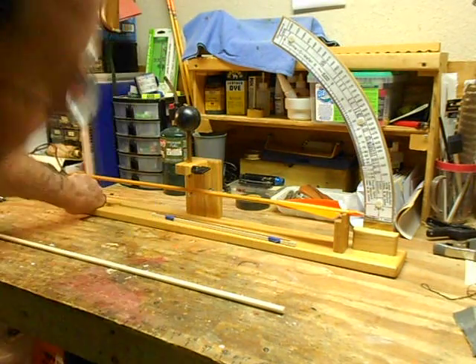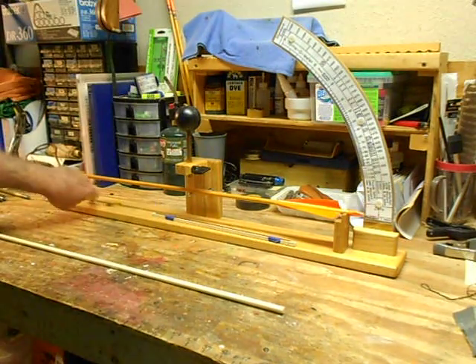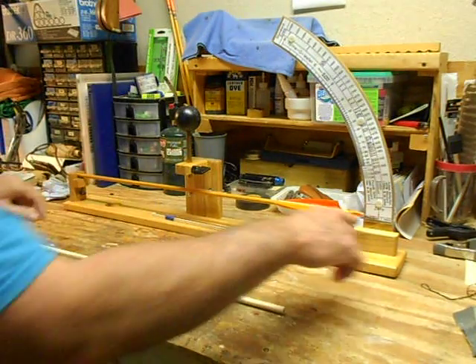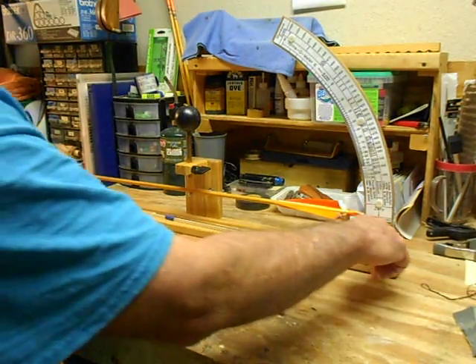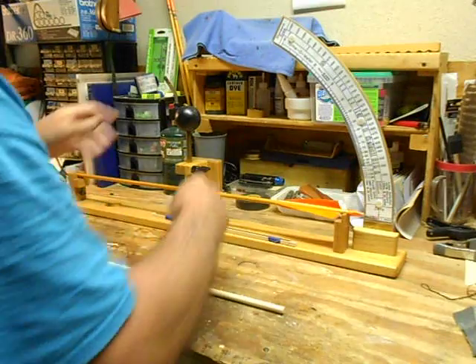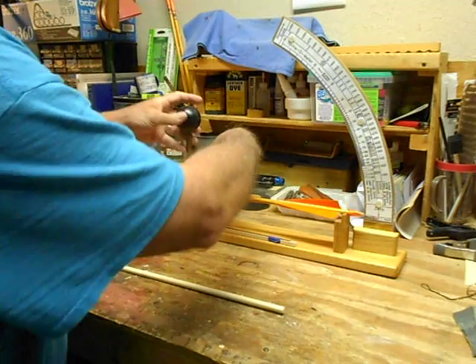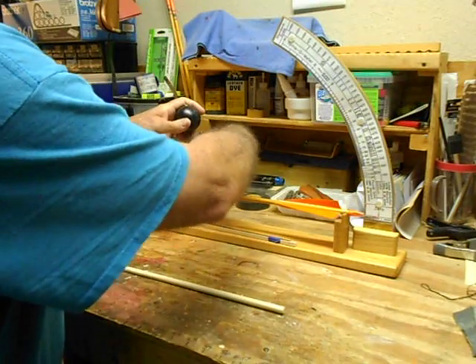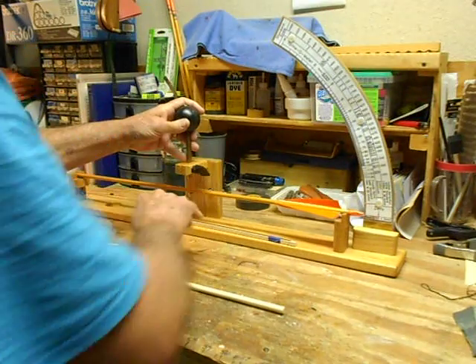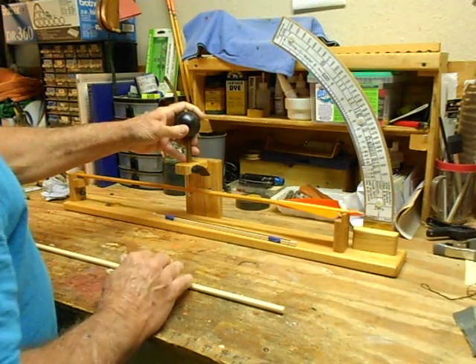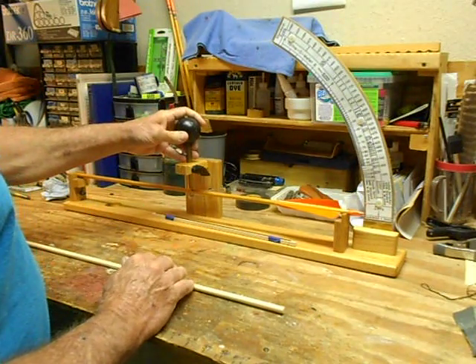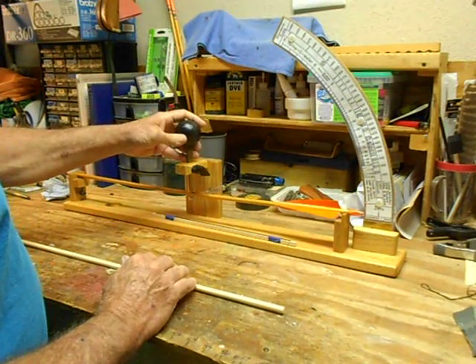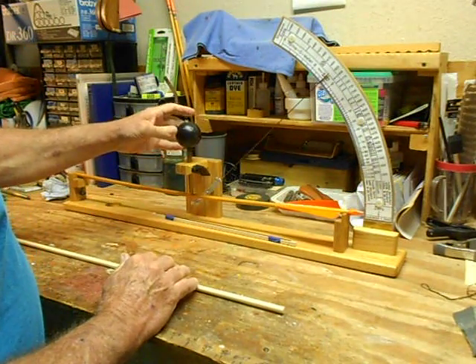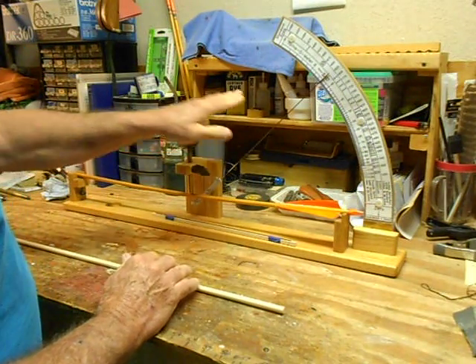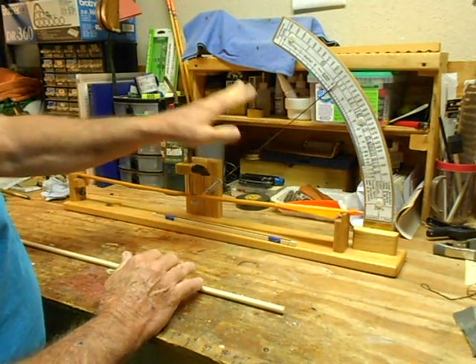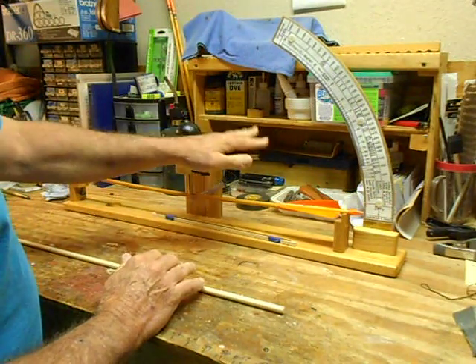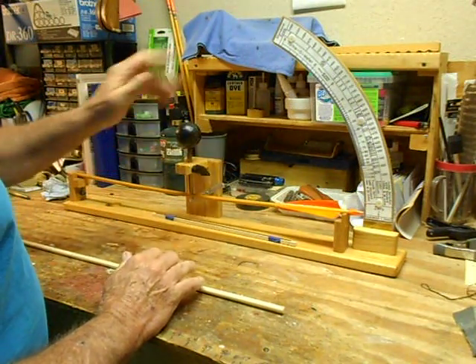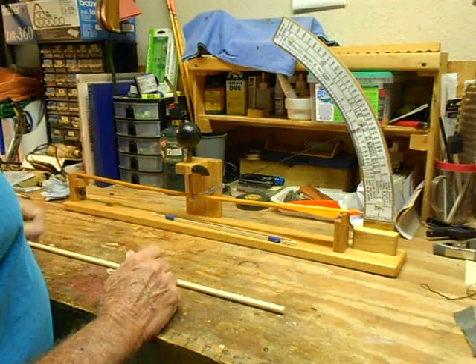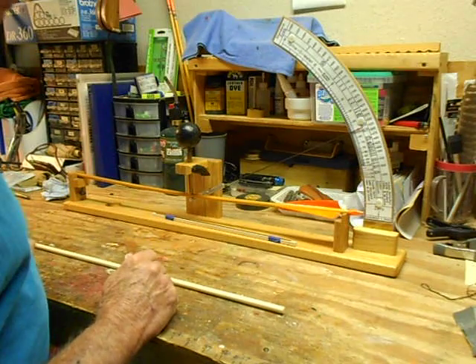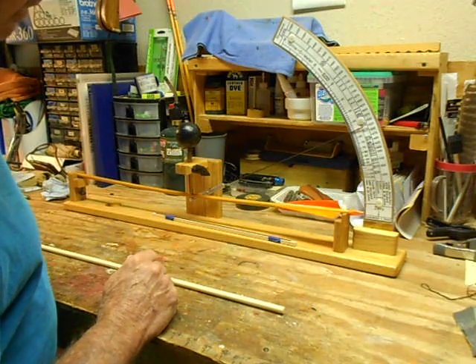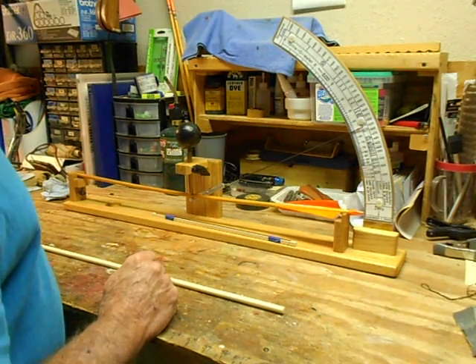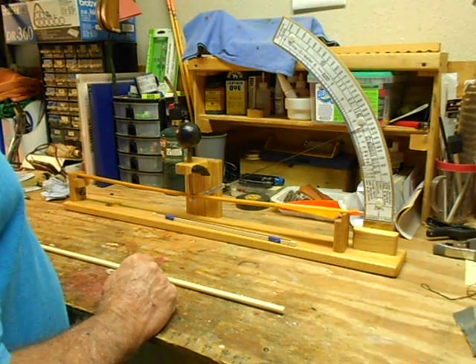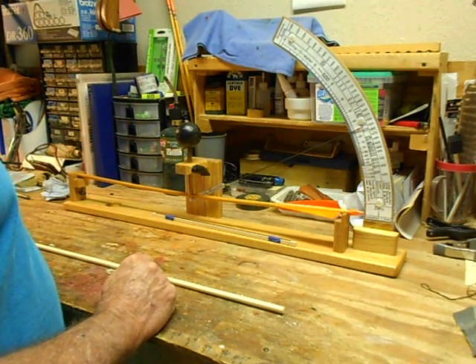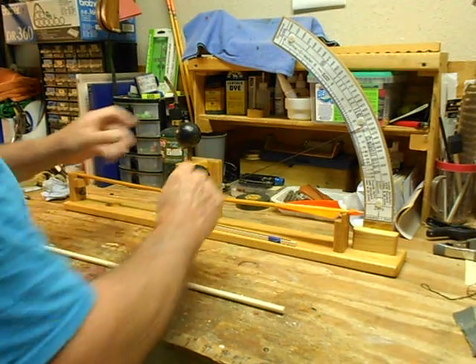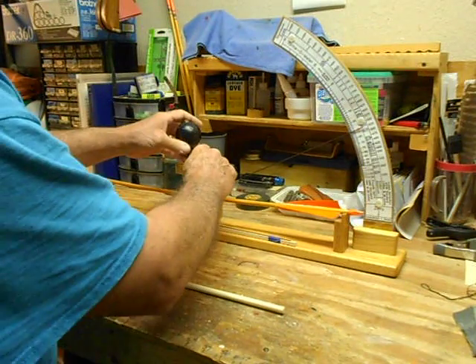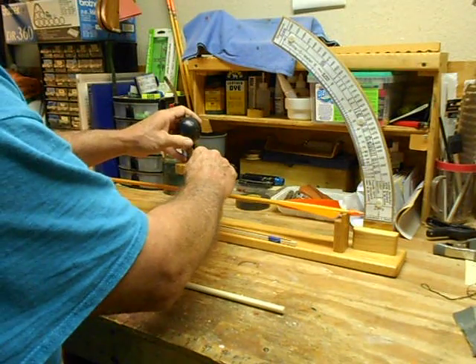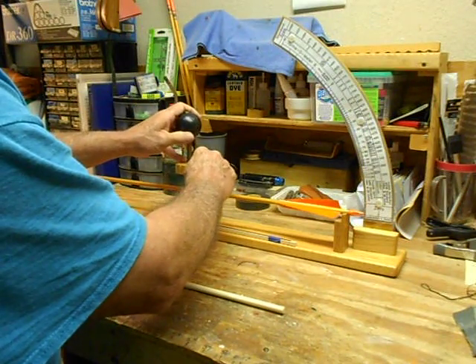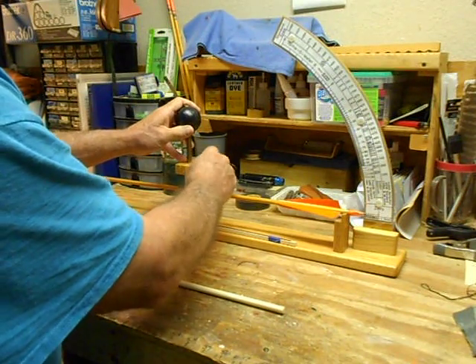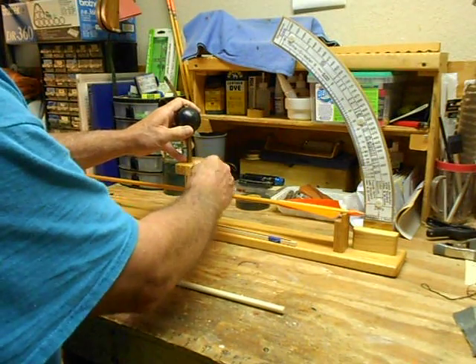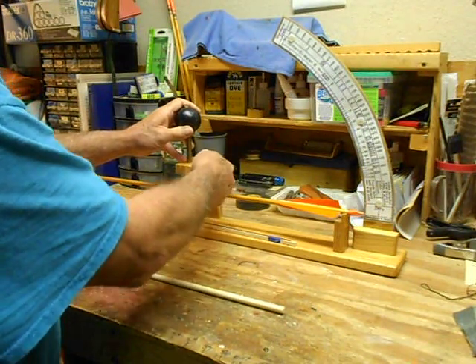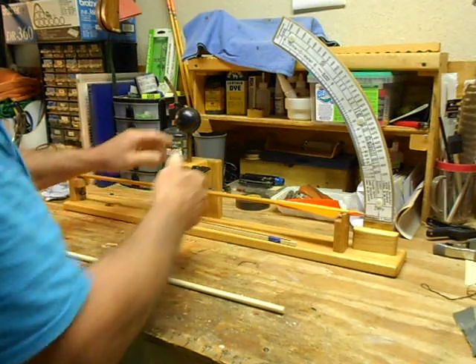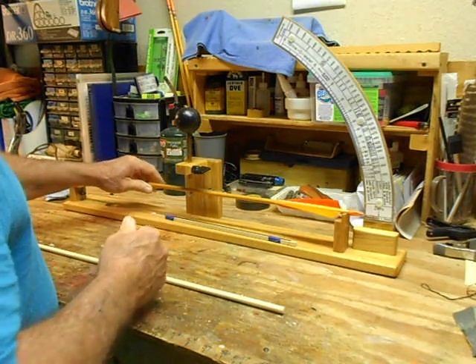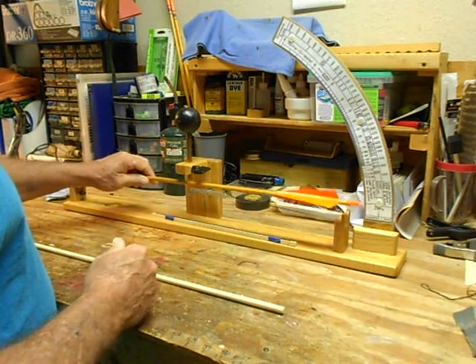Zero it there and then lock it down, and that is a 60 pound spine shaft.